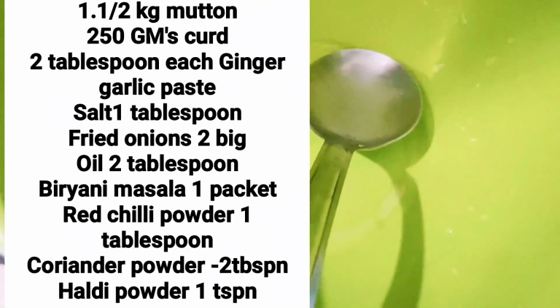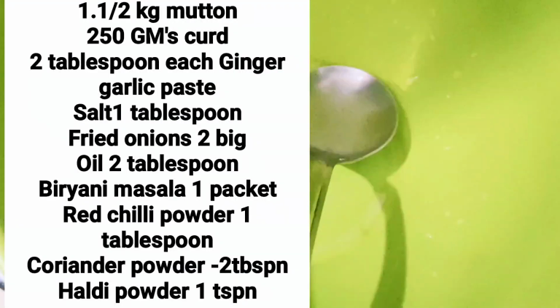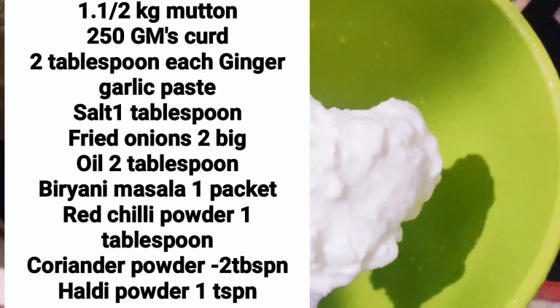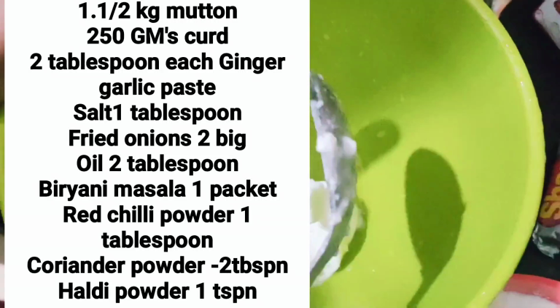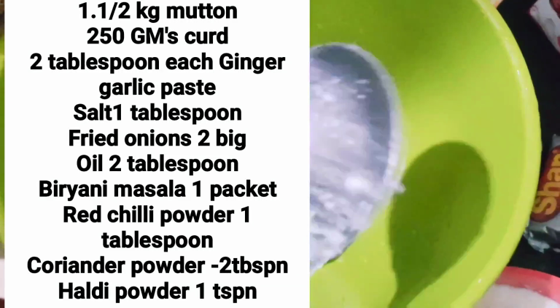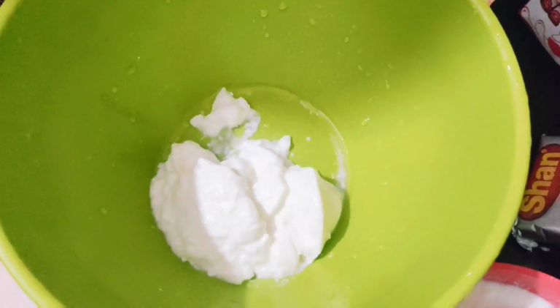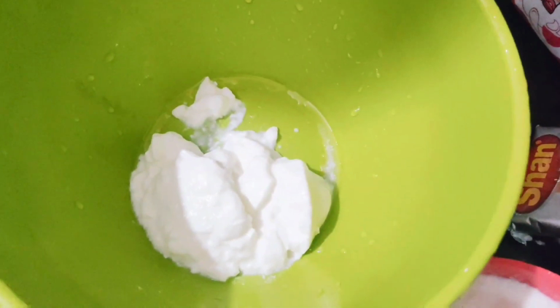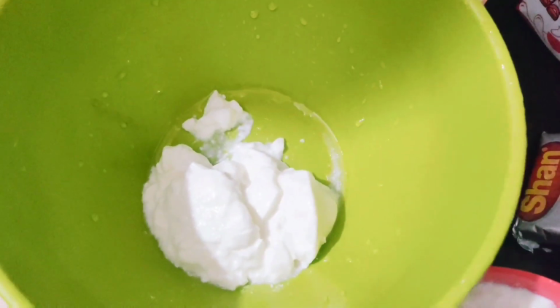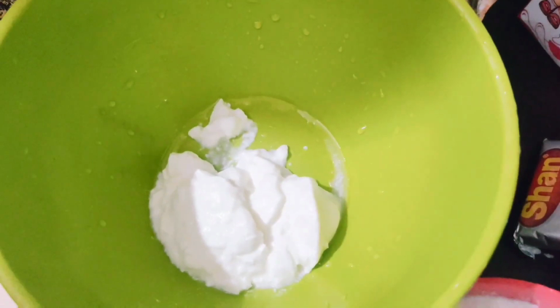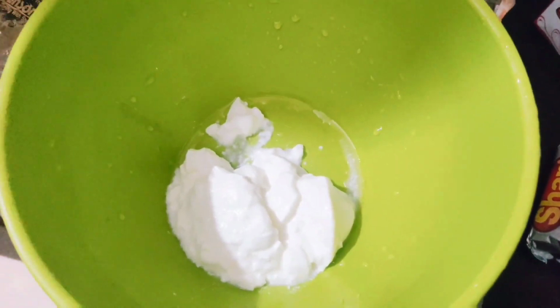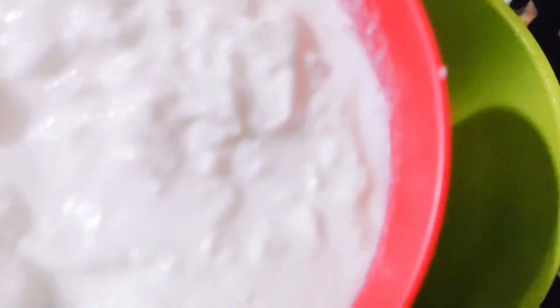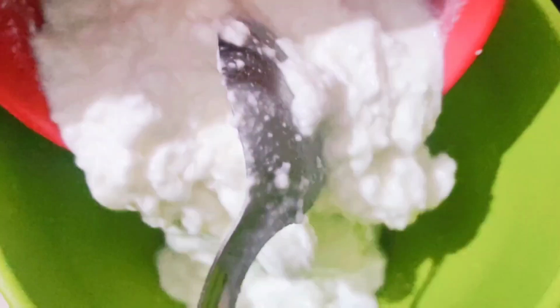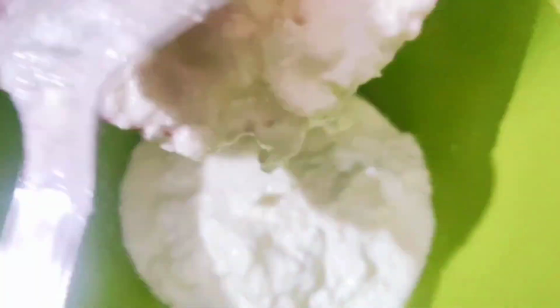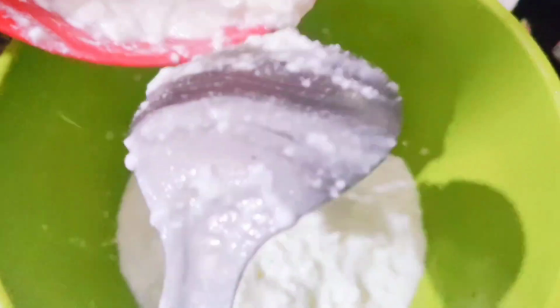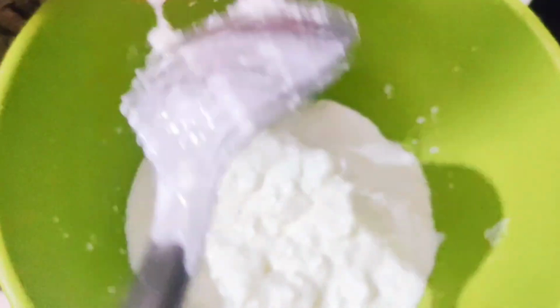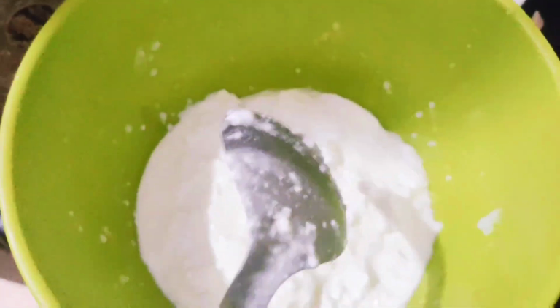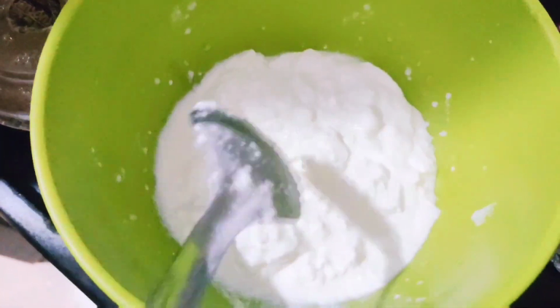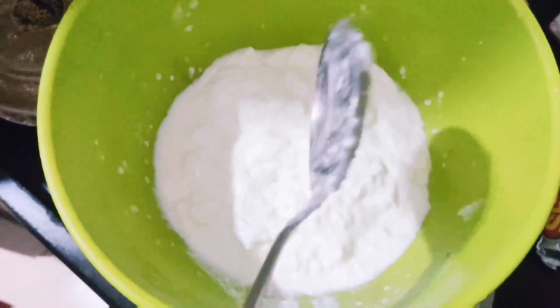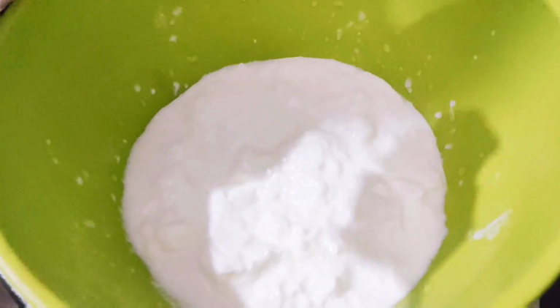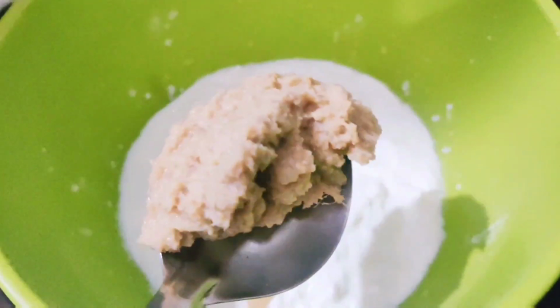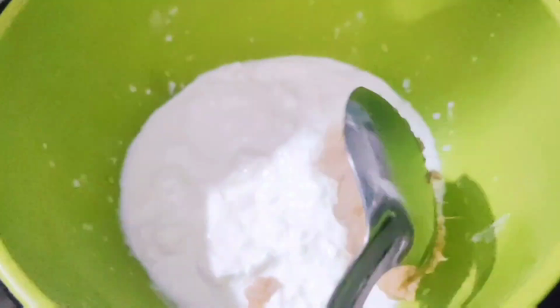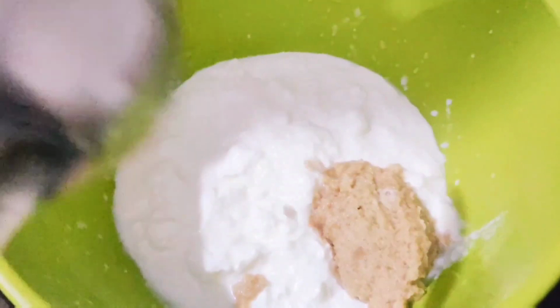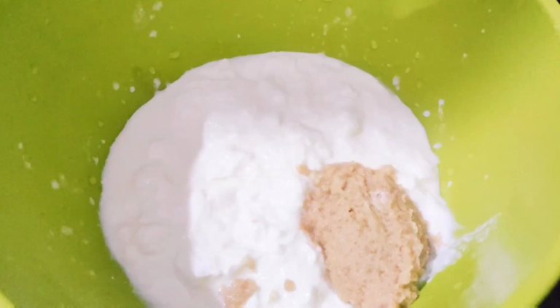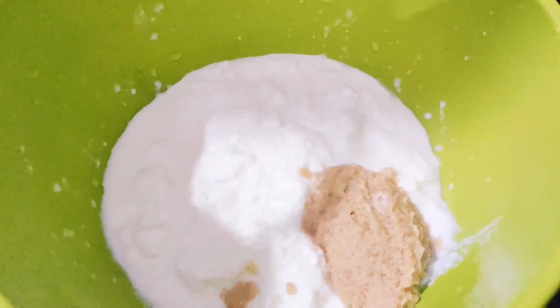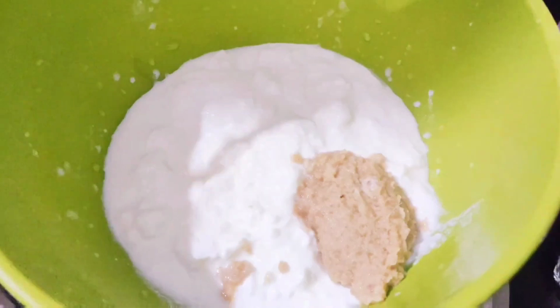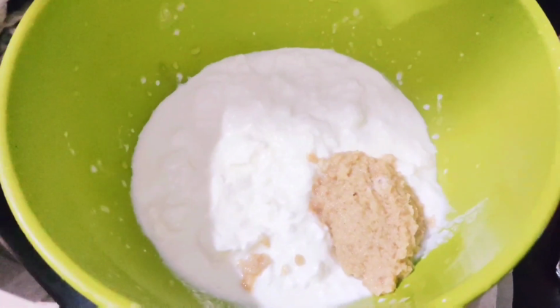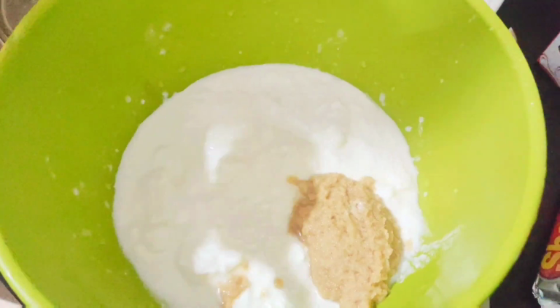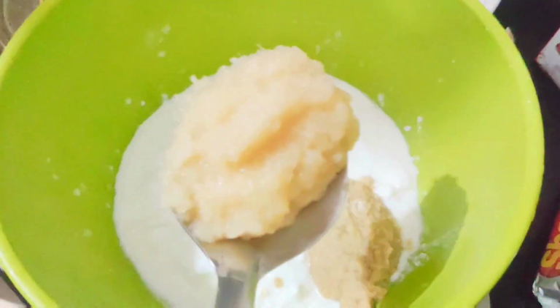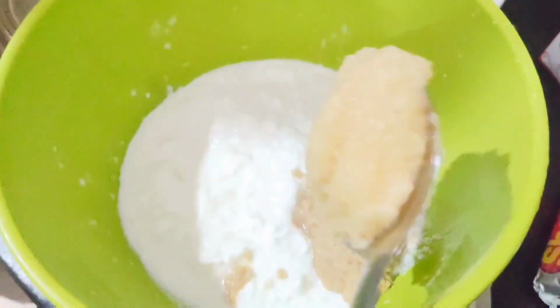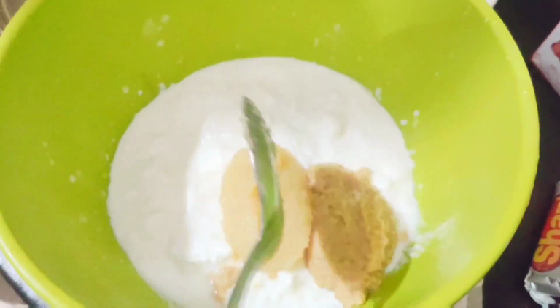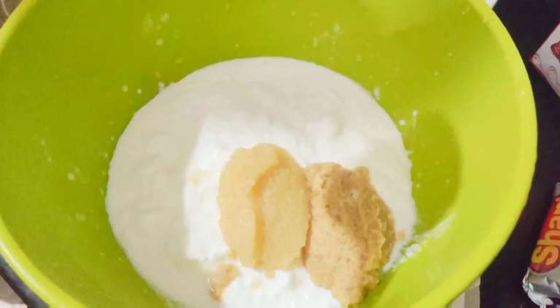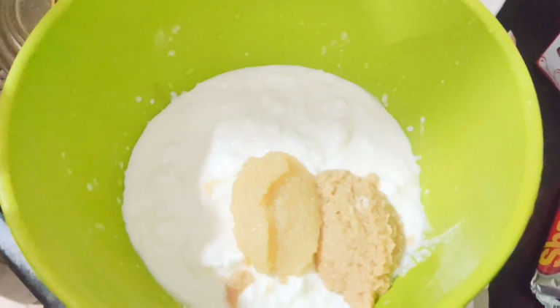I have washed the mutton well. It's about 1.5 kg of mutton. I took around 250 grams of dahi. We are ready to put the paste in the marination — I will add the adrak-lassan paste, about 2 tablespoons of this.